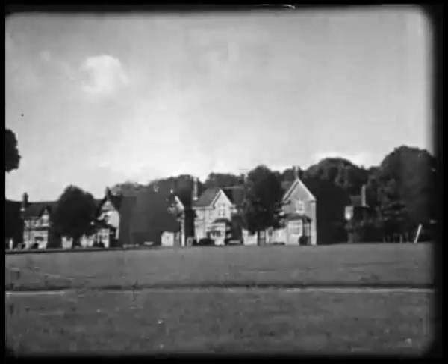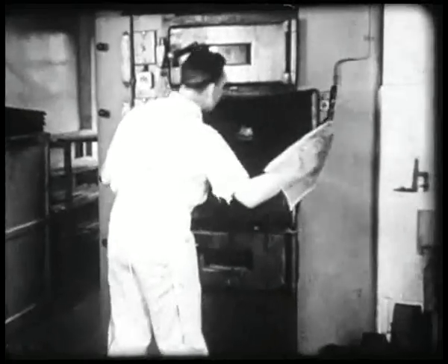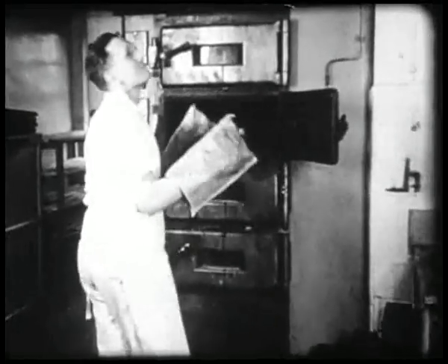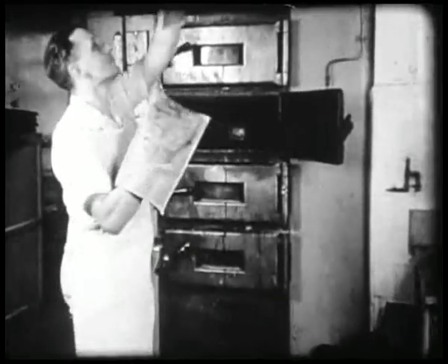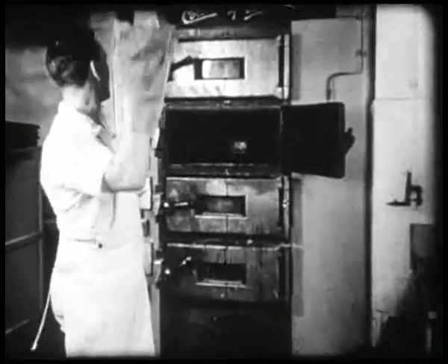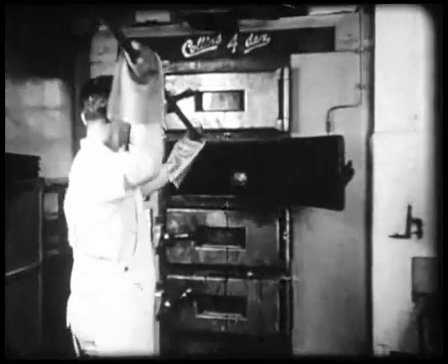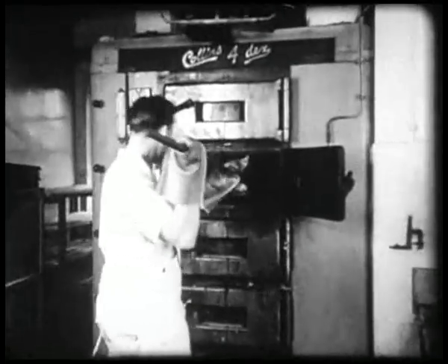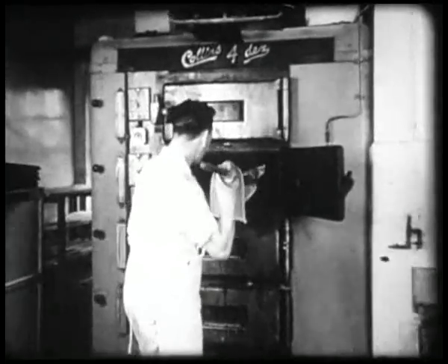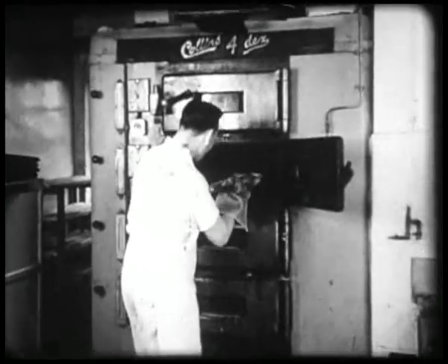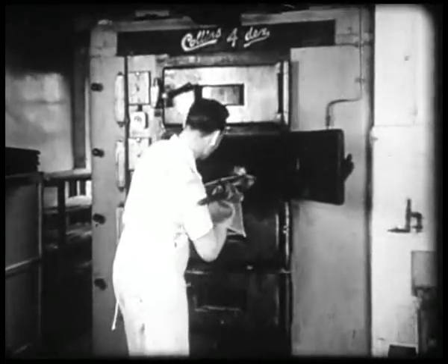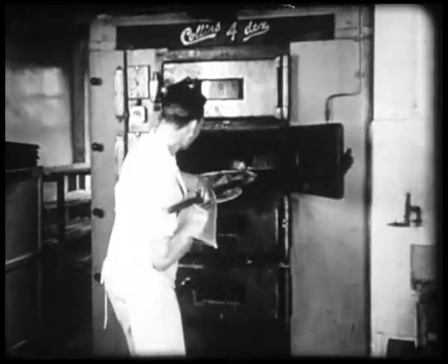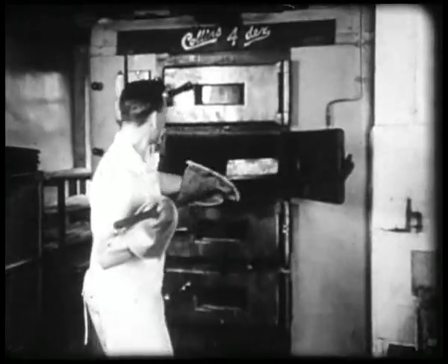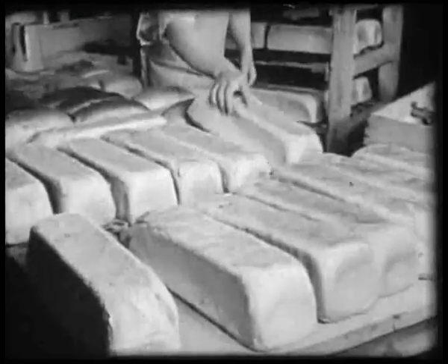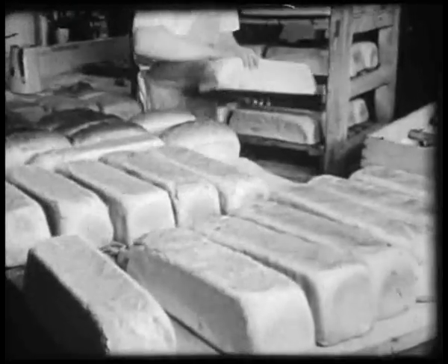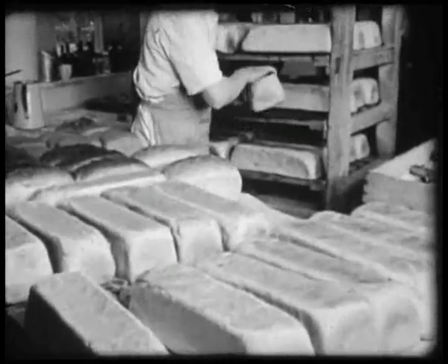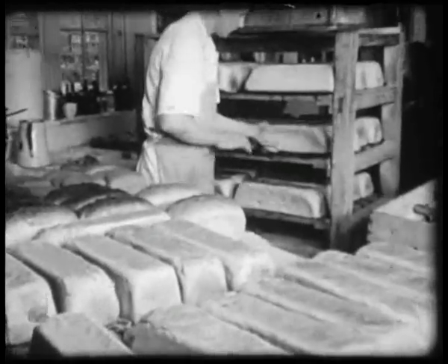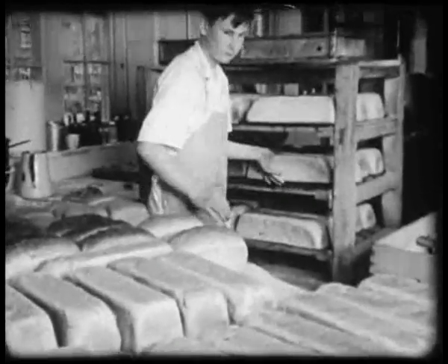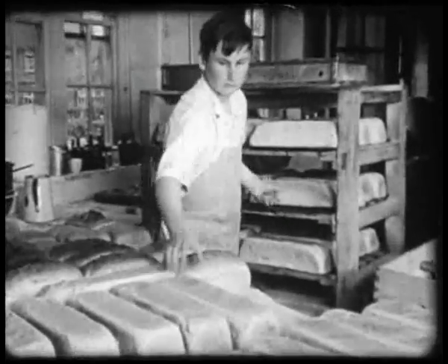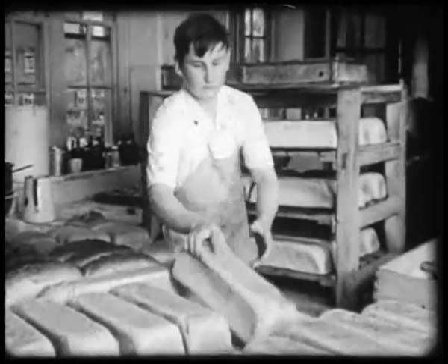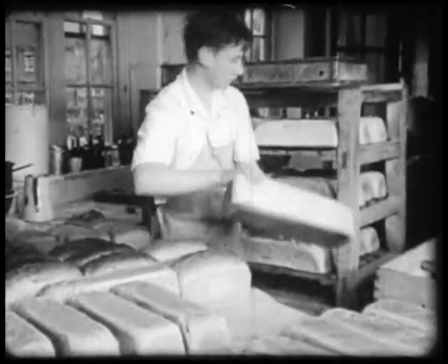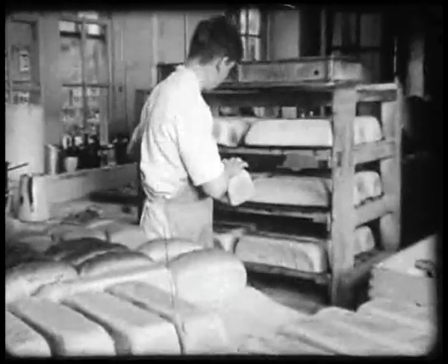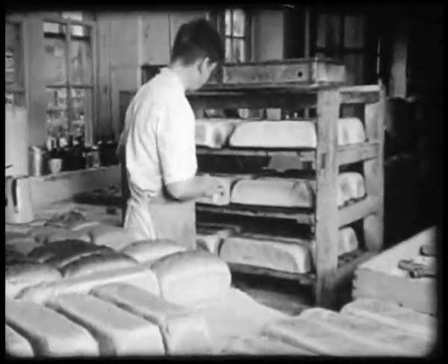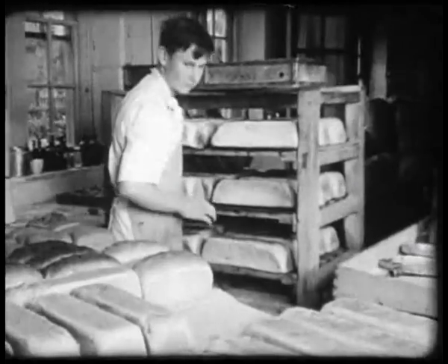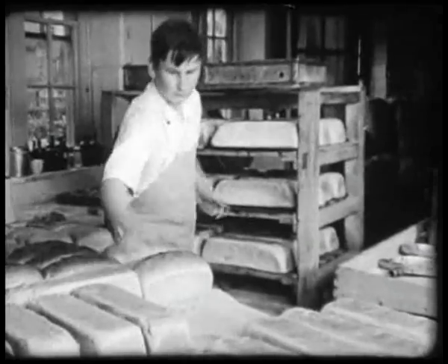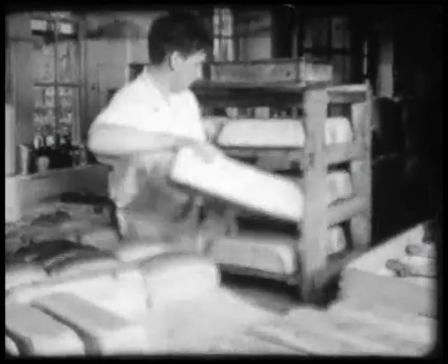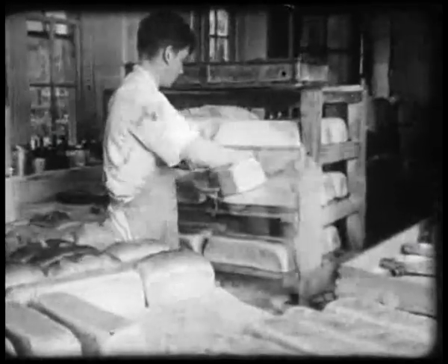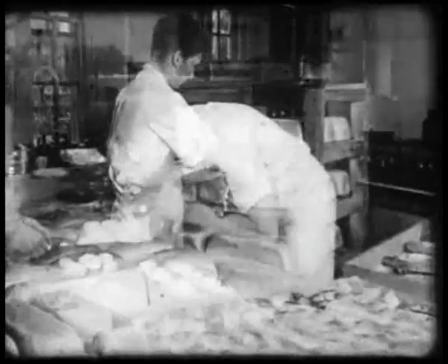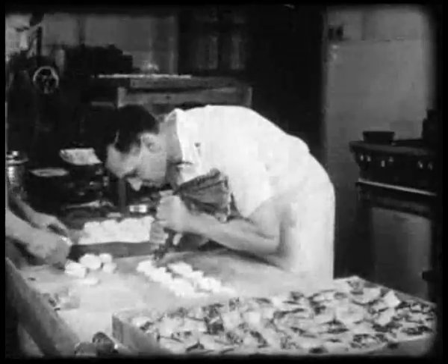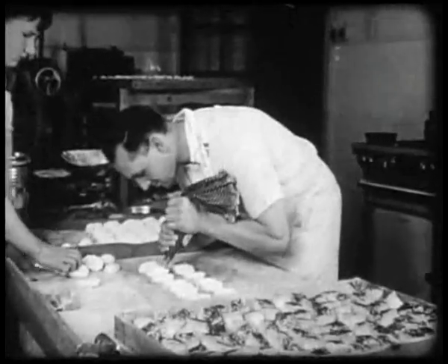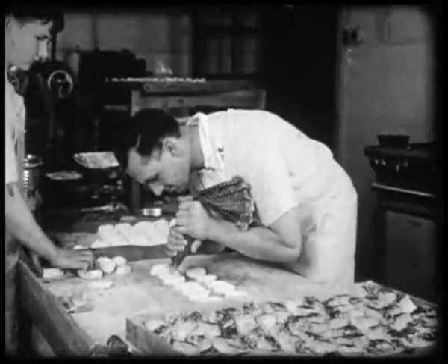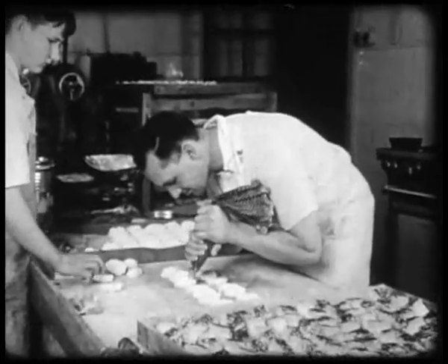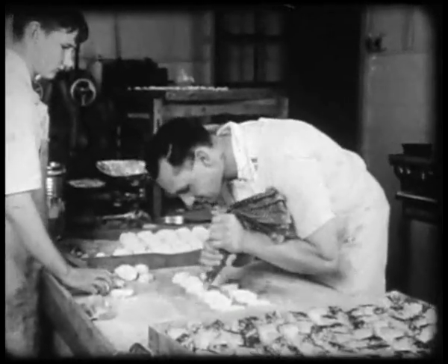The branch has its own bakery. The baker is an old boy of the home, and more than 150 loaves are baked here each day. The baker makes plenty of cakes as well, and care is taken that the food here is attractive as well as nourishing.